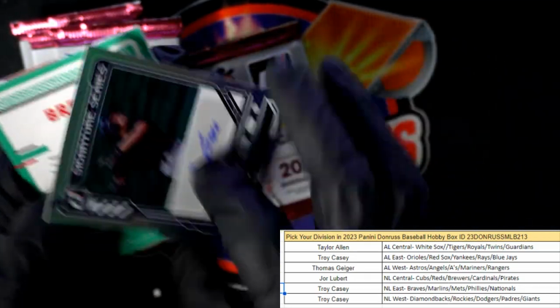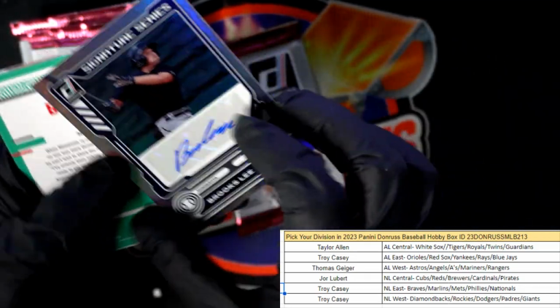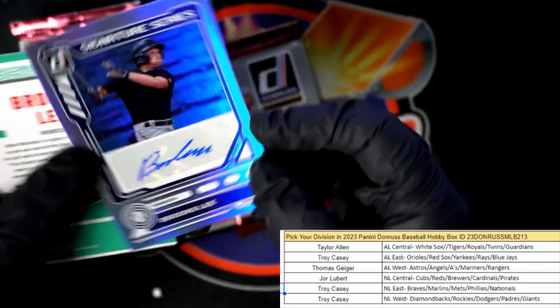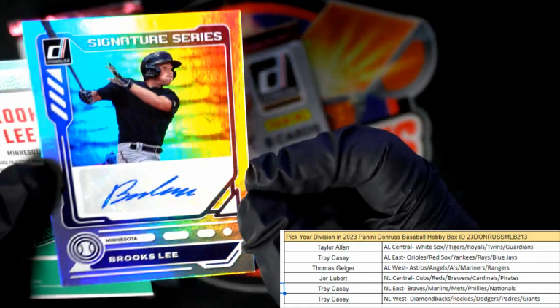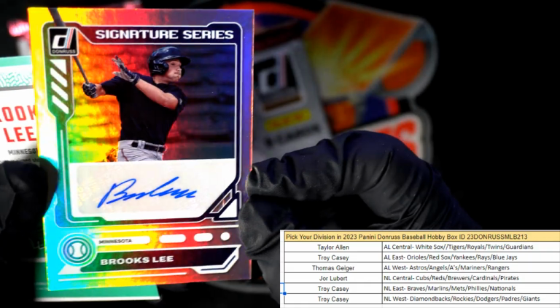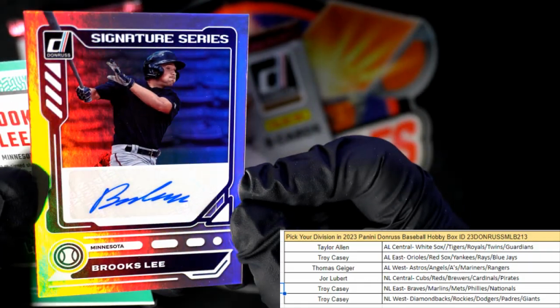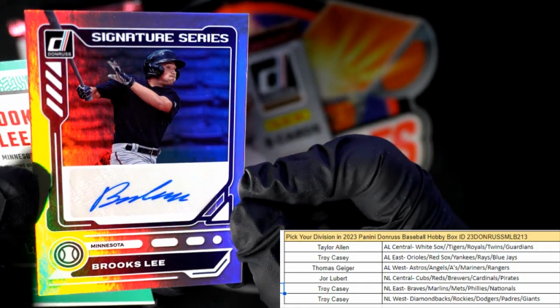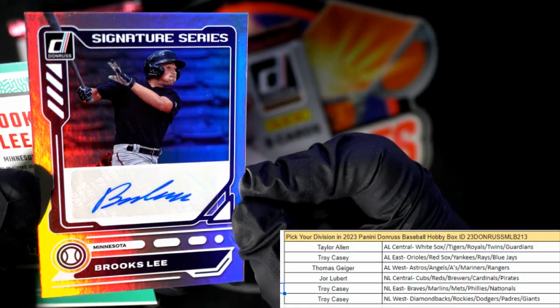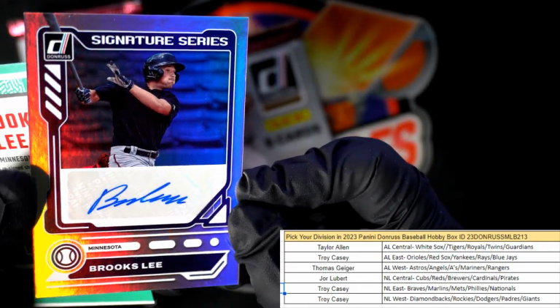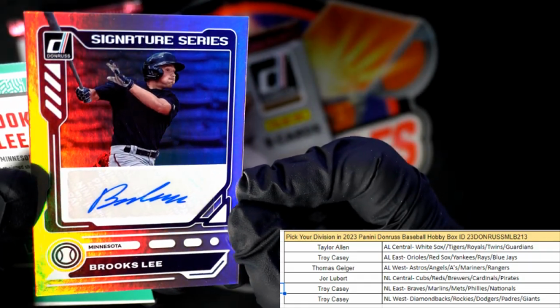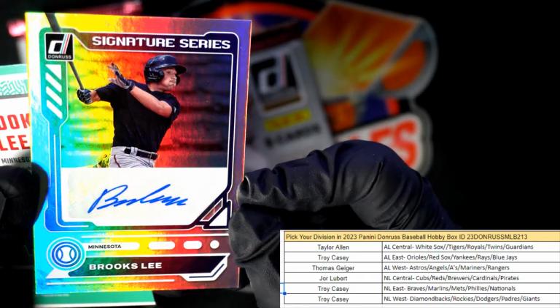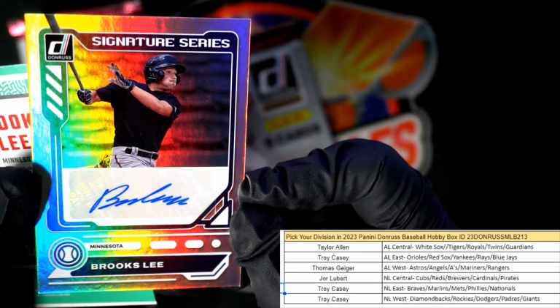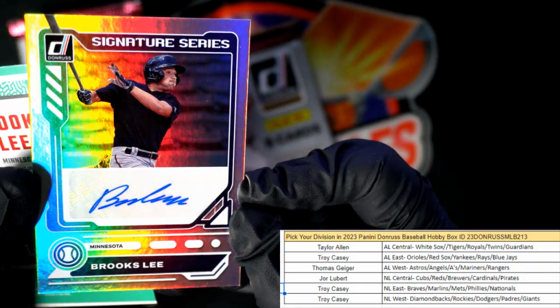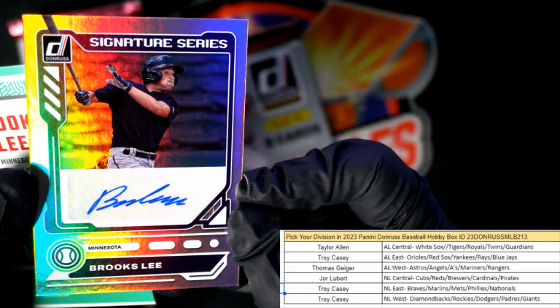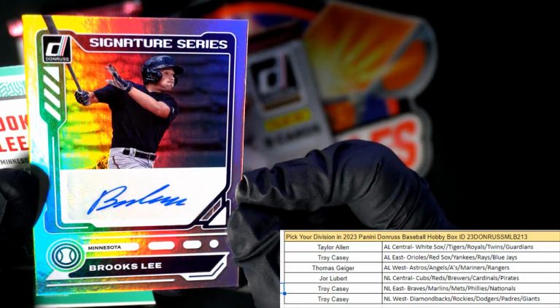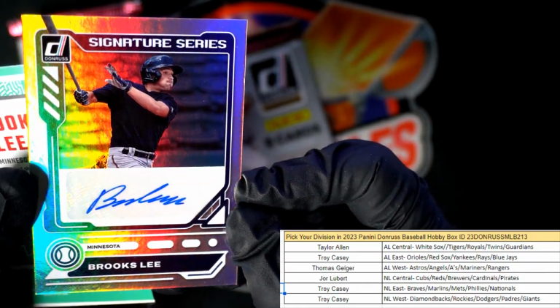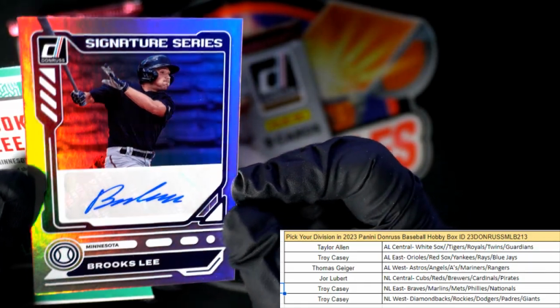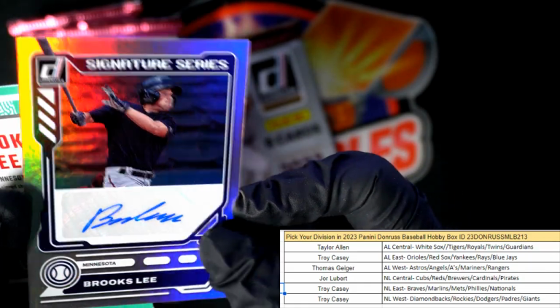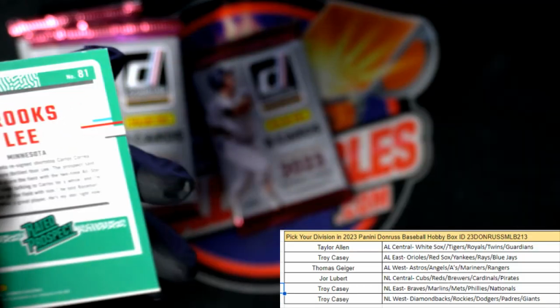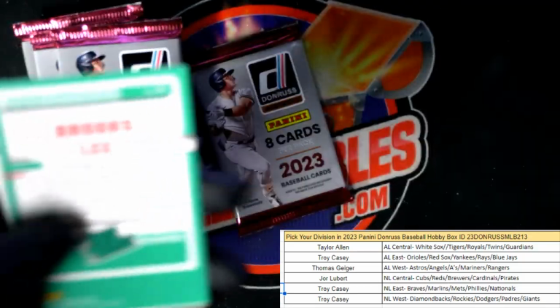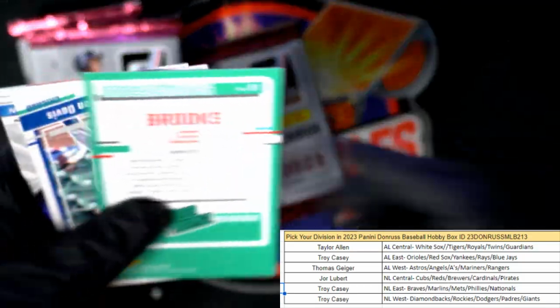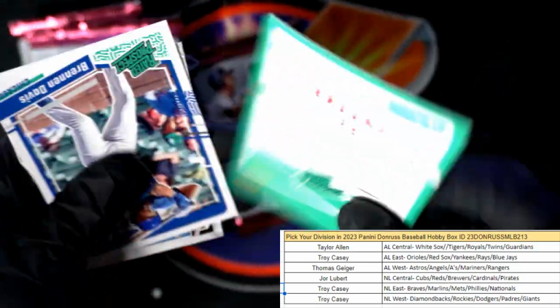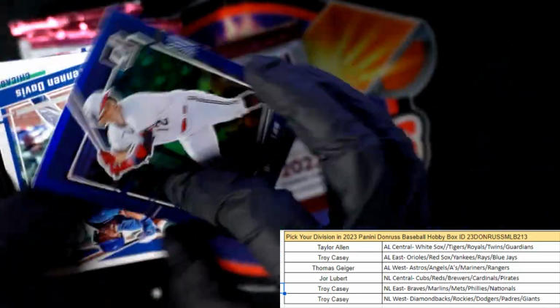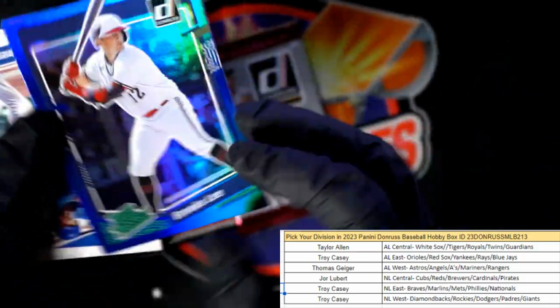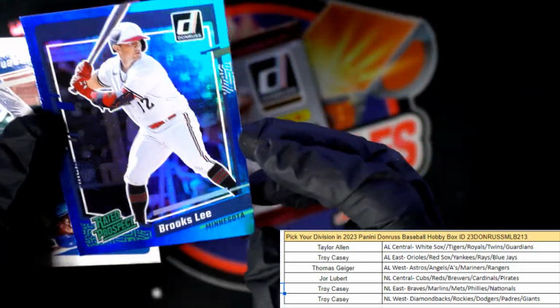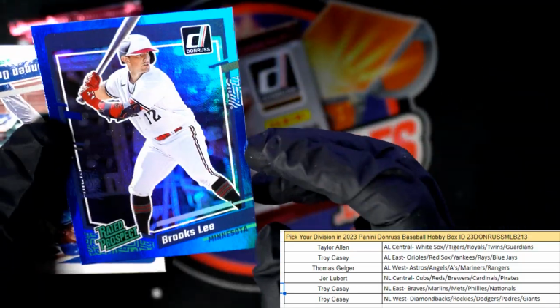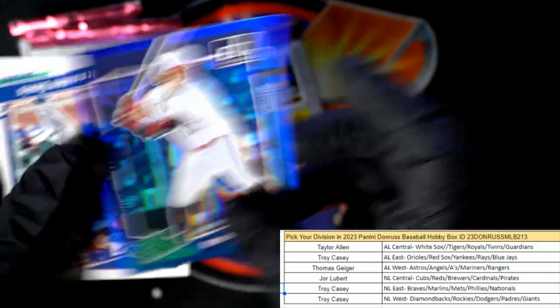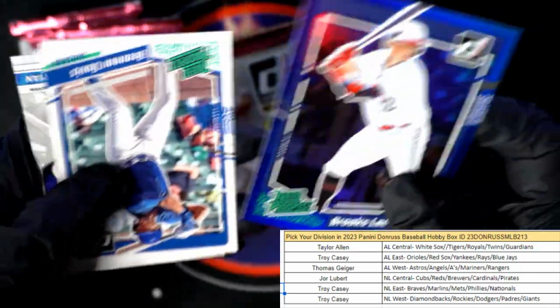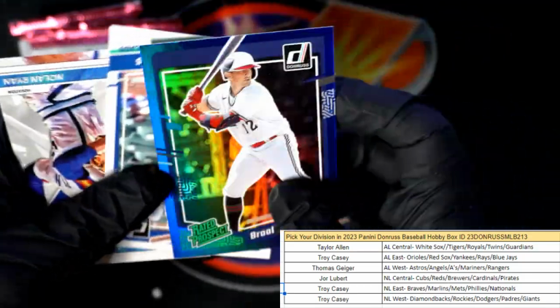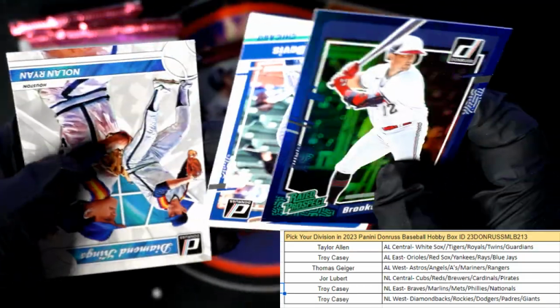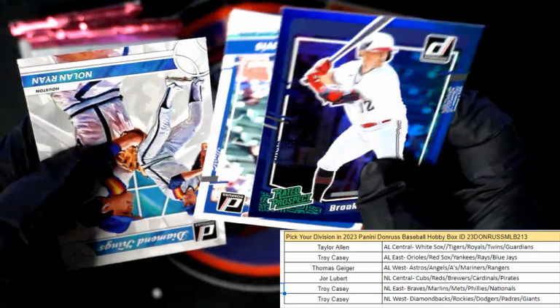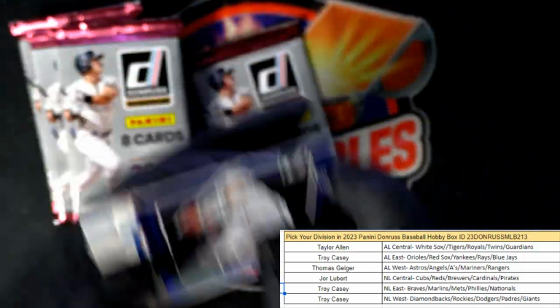Oh there's a nice Signature Series Brooks Lee auto for Taylor A — so Taylor, coming out to you, and another Brooks Lee to go with your auto, my man.